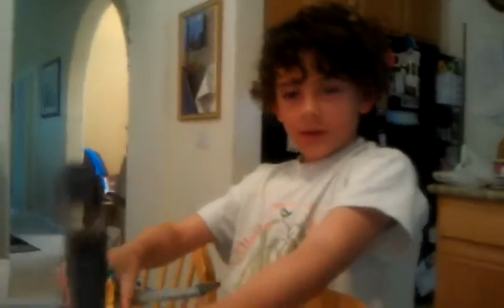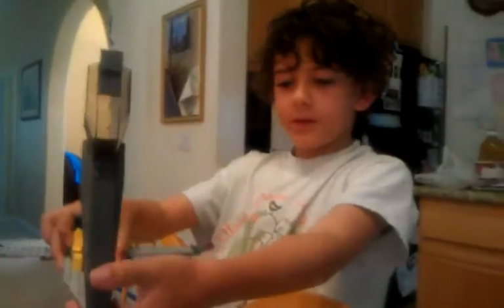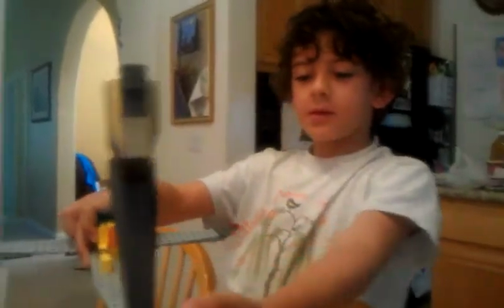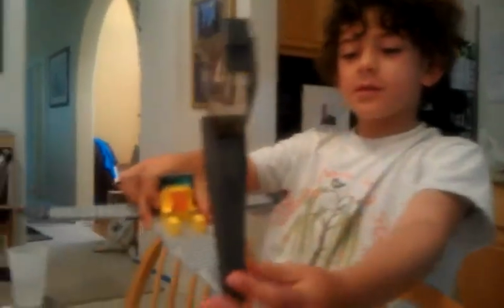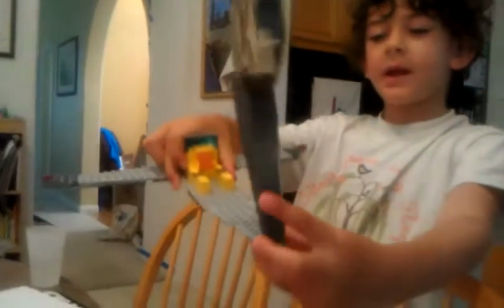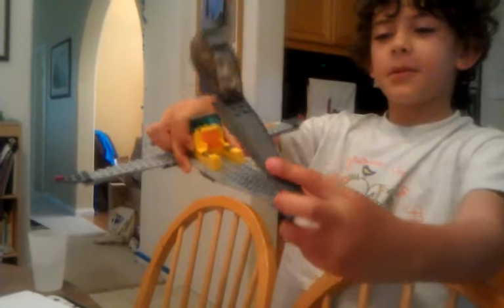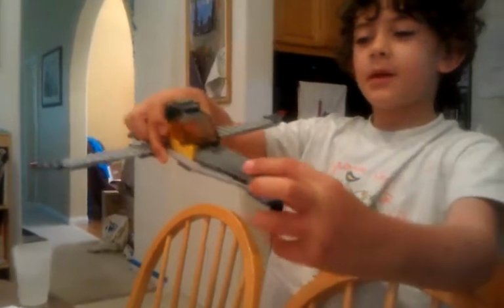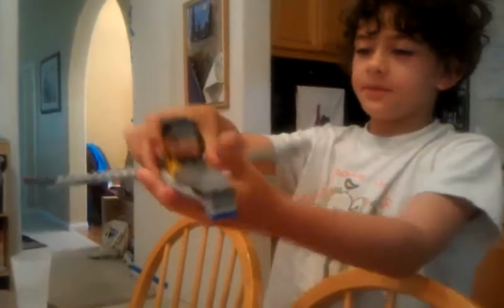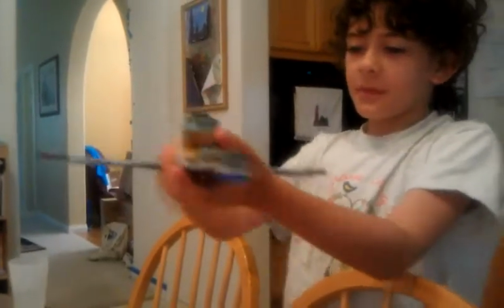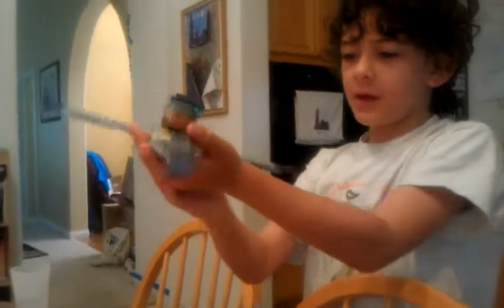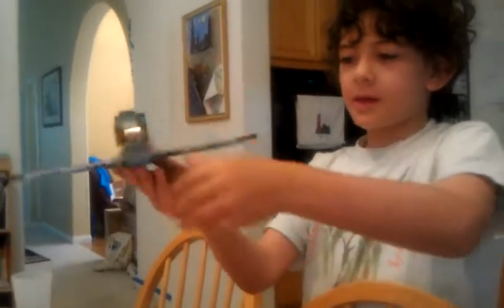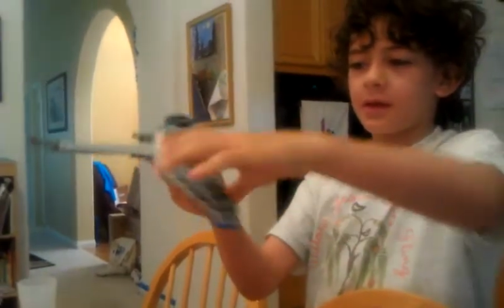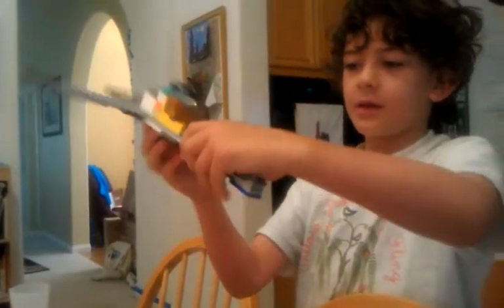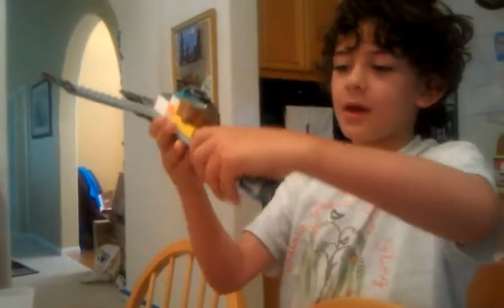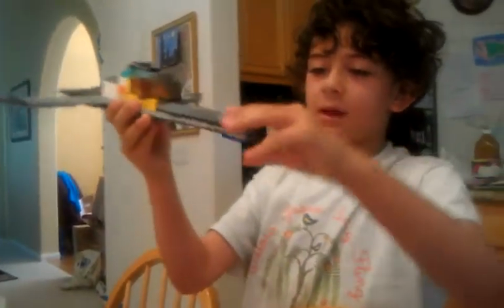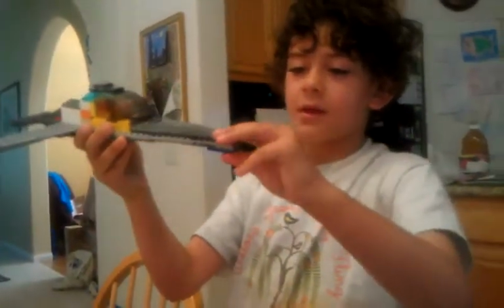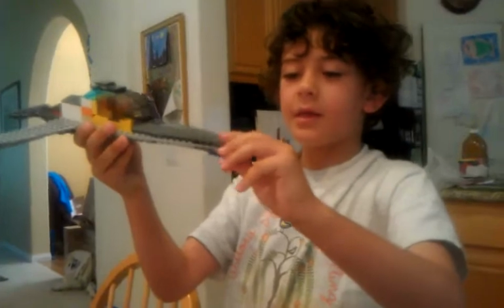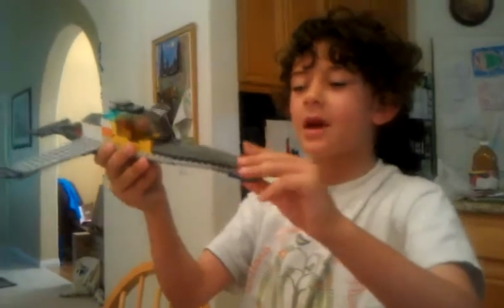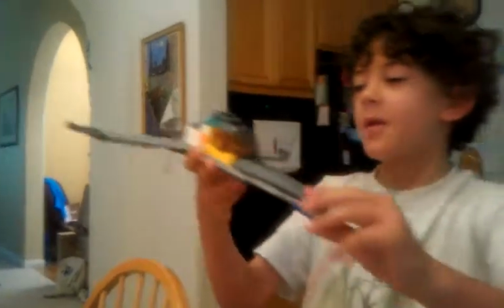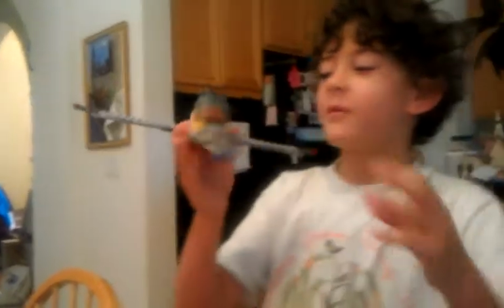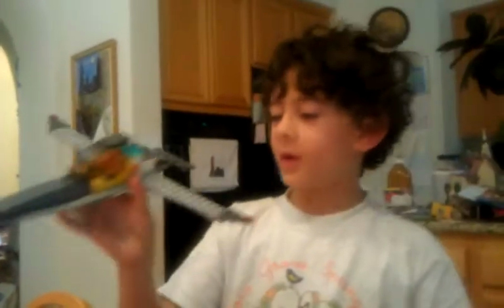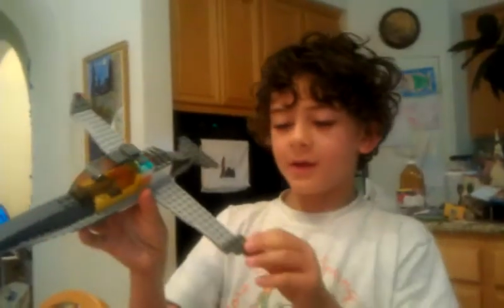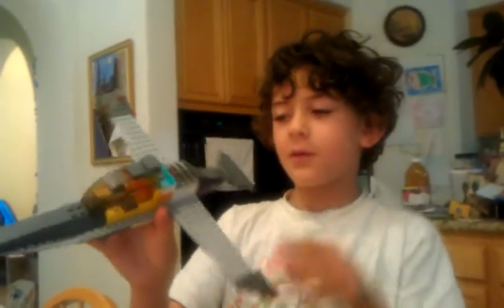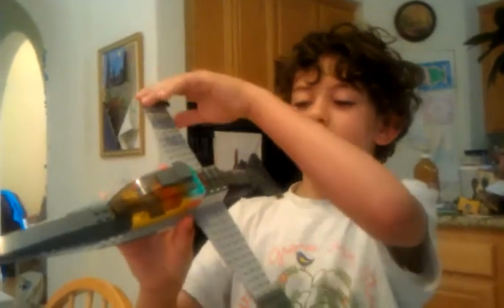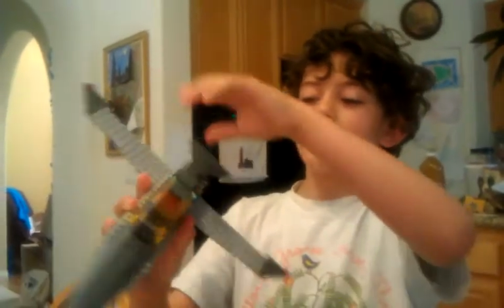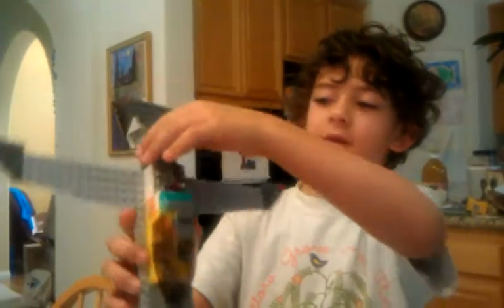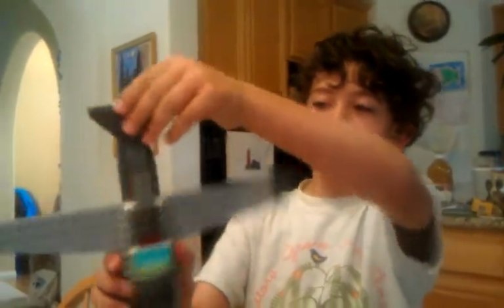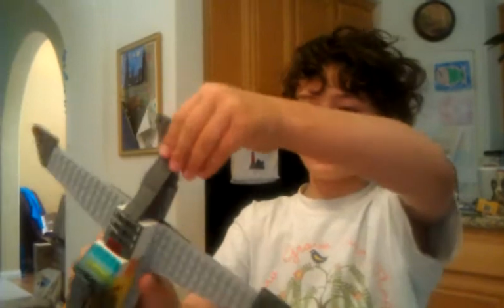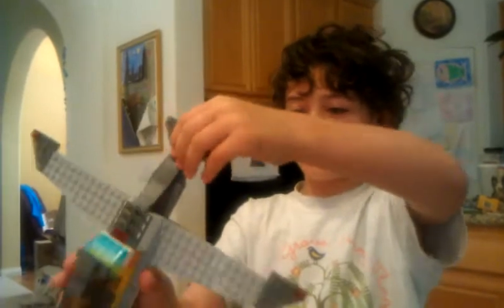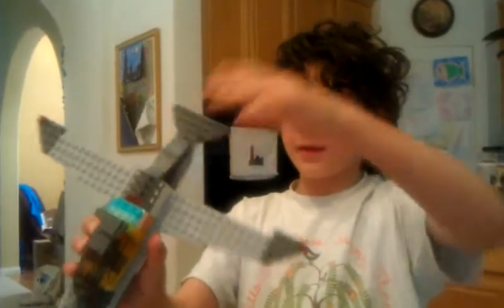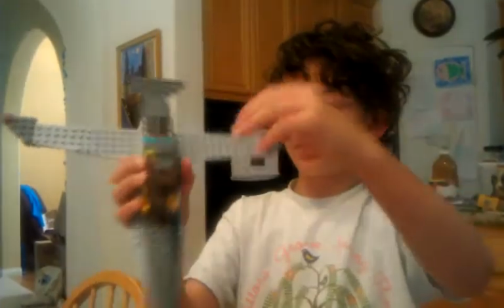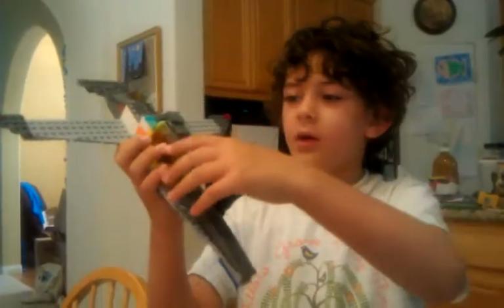This is my airplane. It's kind of like a Star Wars speeder. That's kind of what I made it for. And these are its lights. It's like a tail end part.